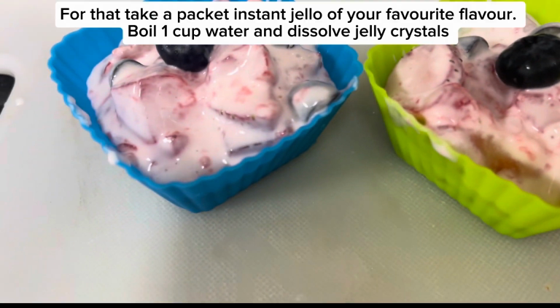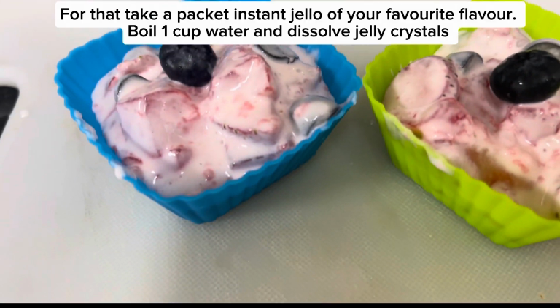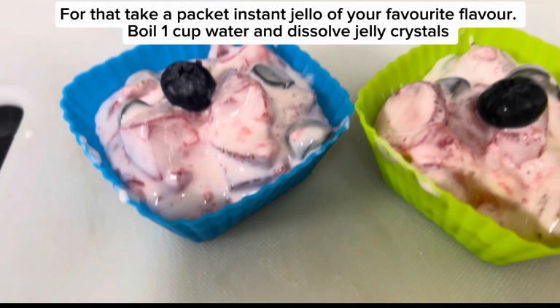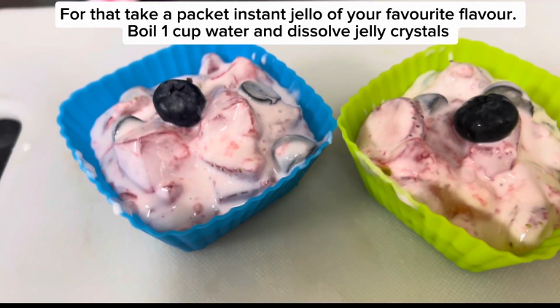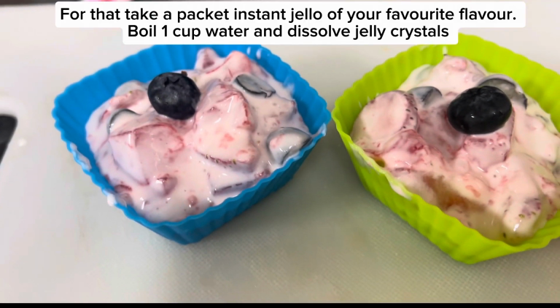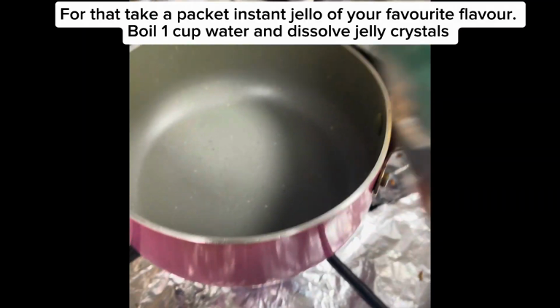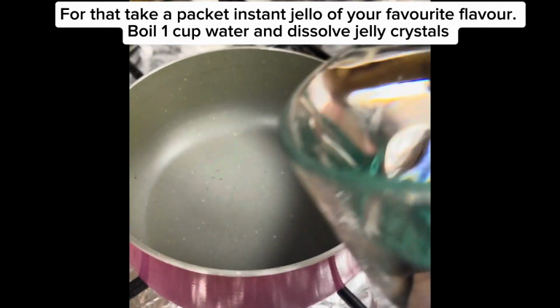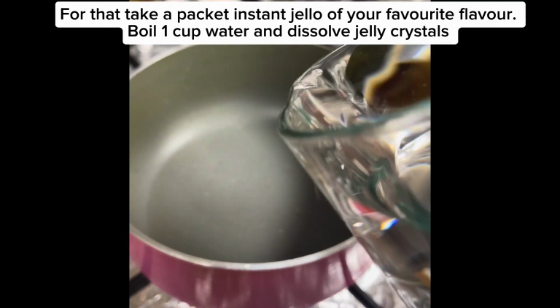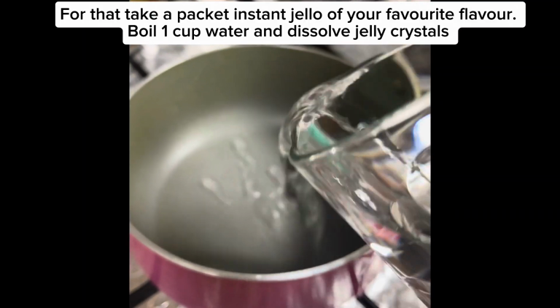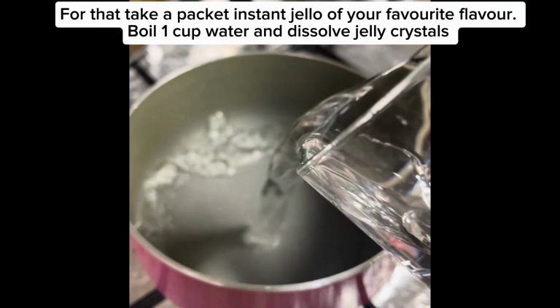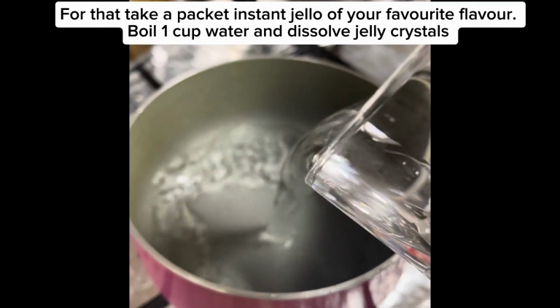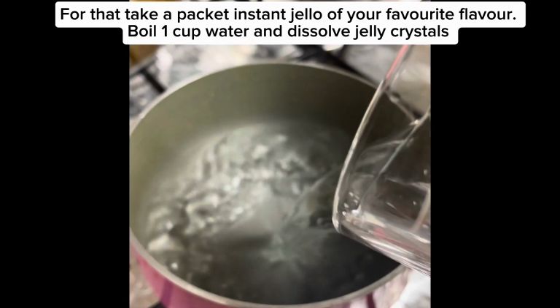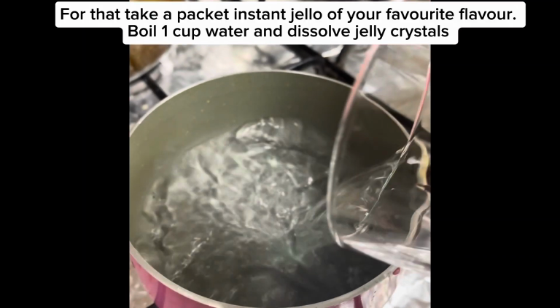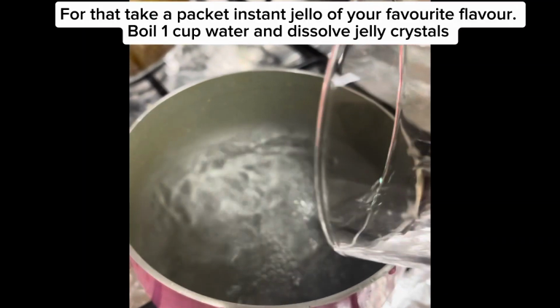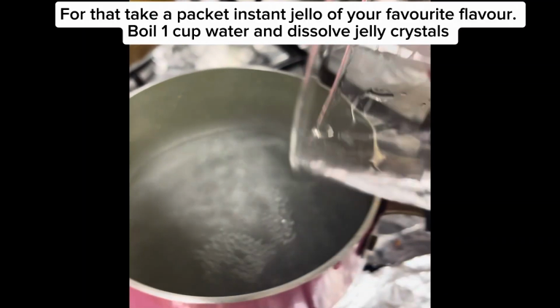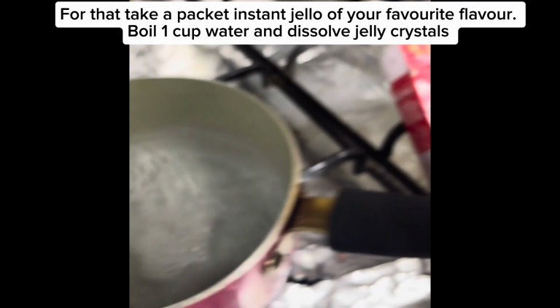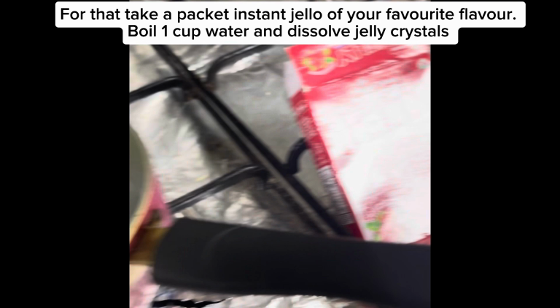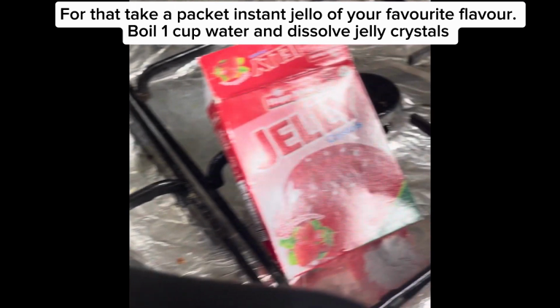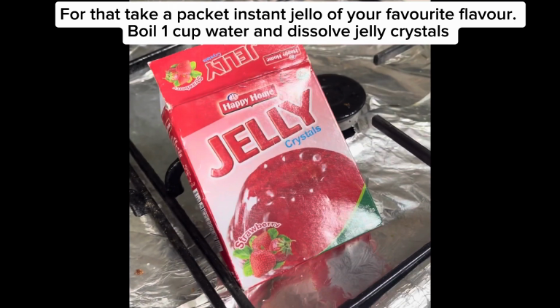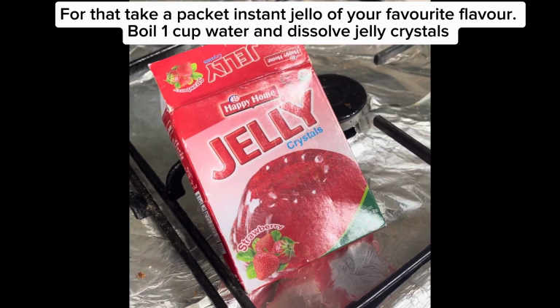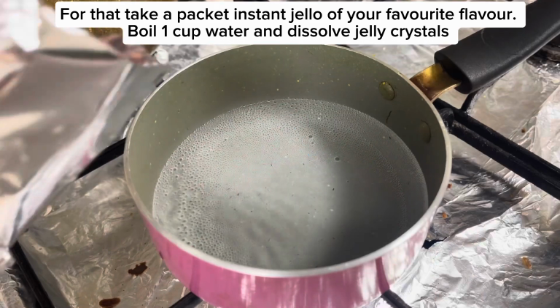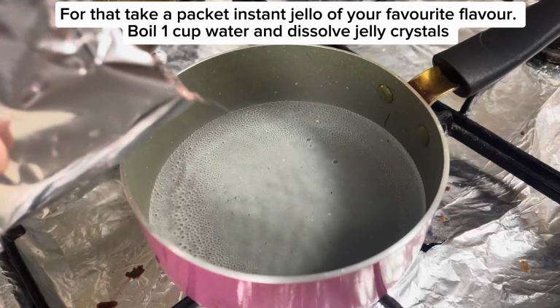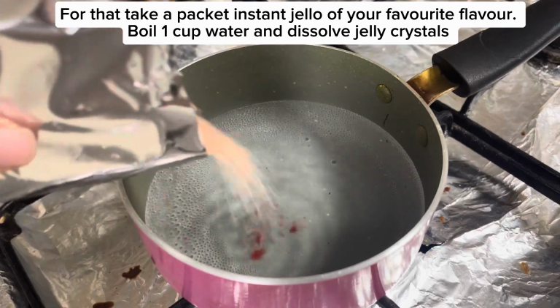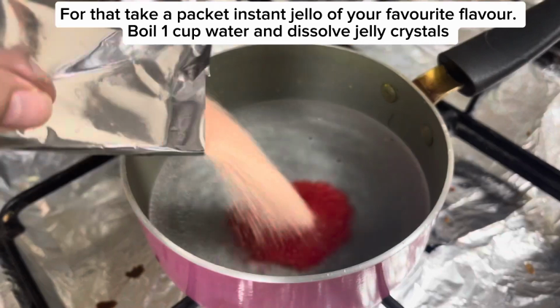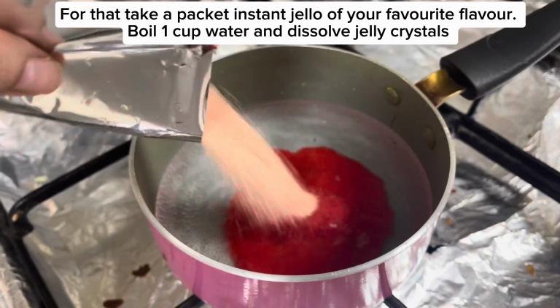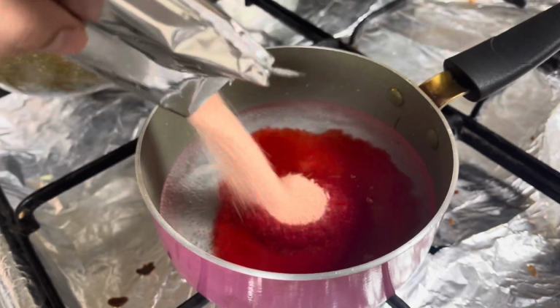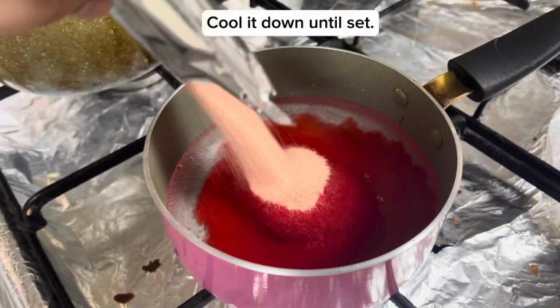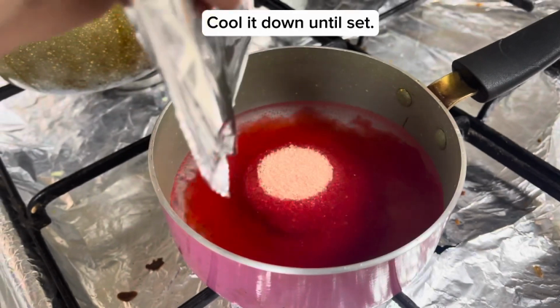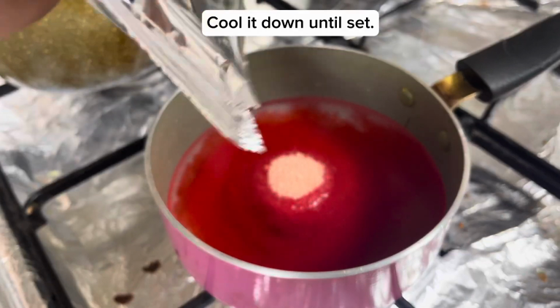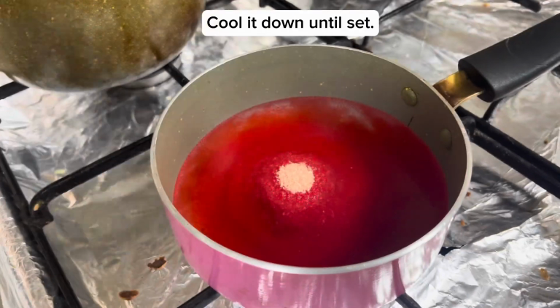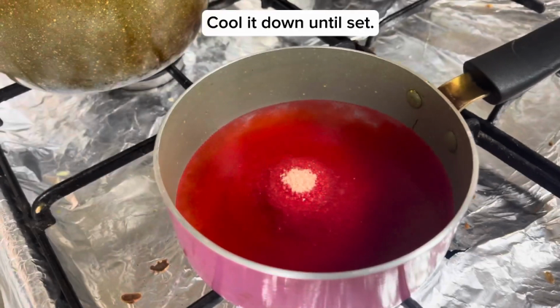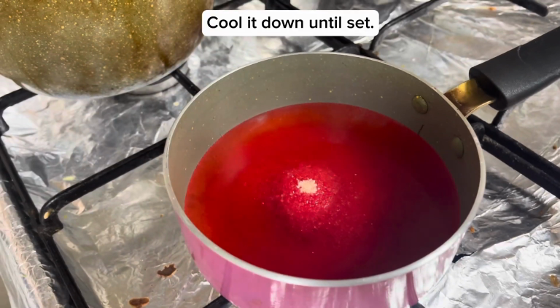For that, take a packet of instant jello of your favorite flavor. Add 1 cup water and dissolve the jelly crystals. Cool it down until set.